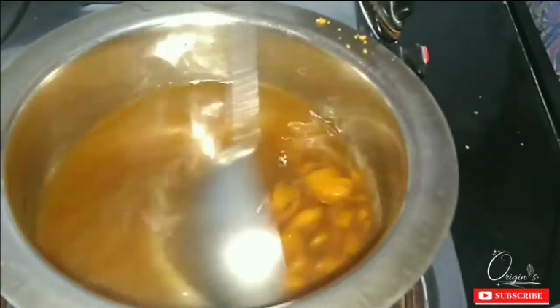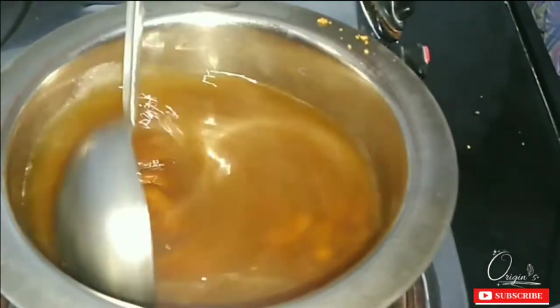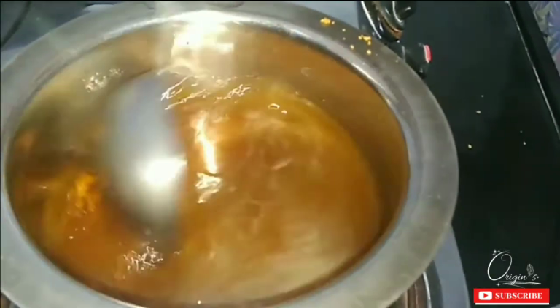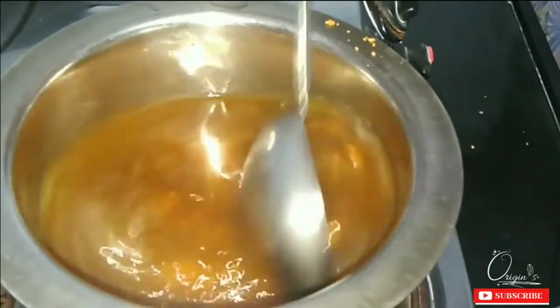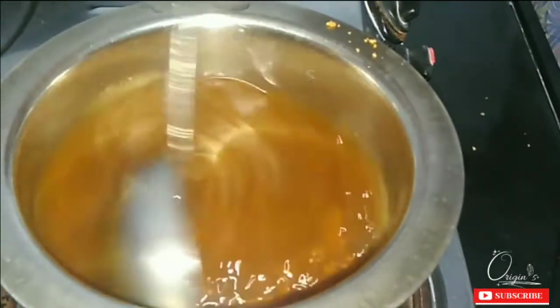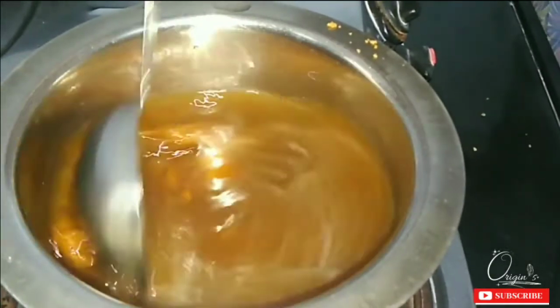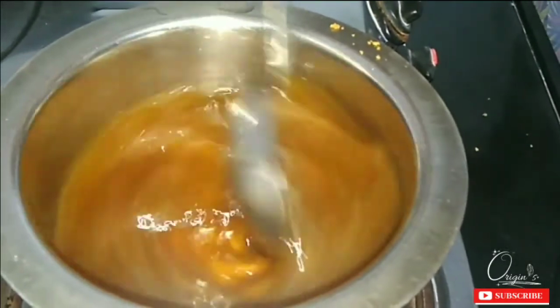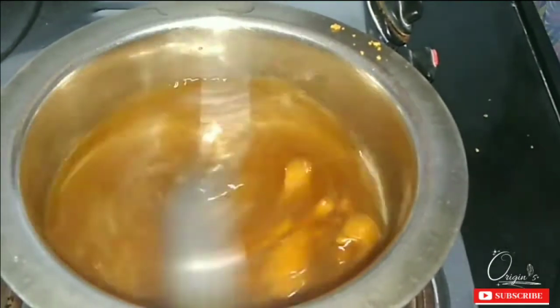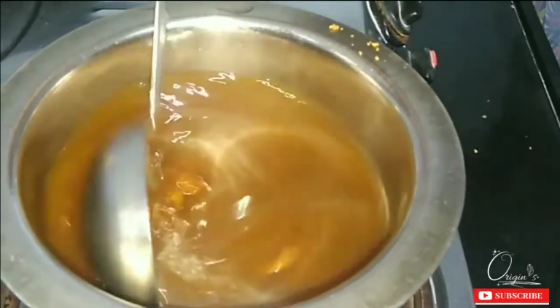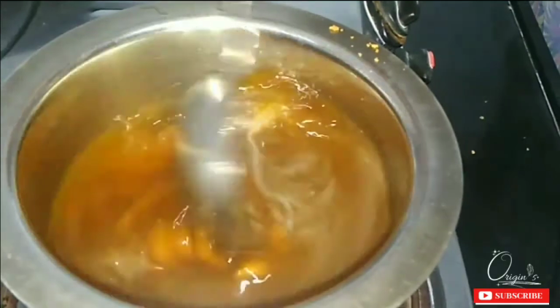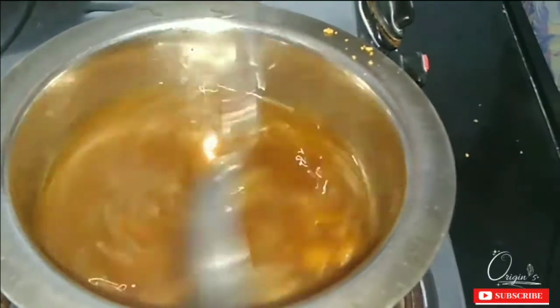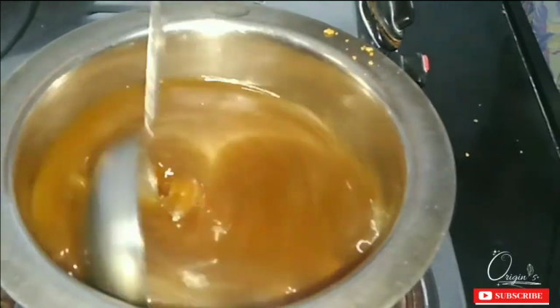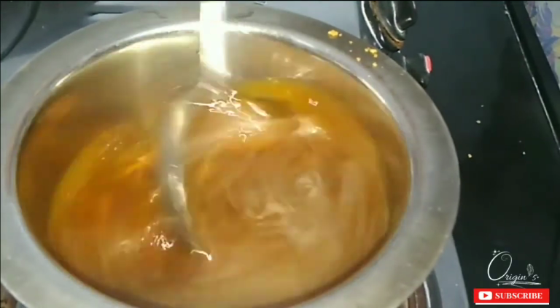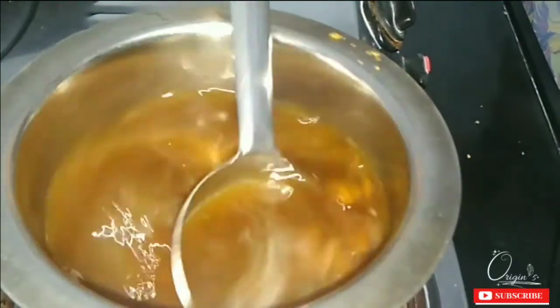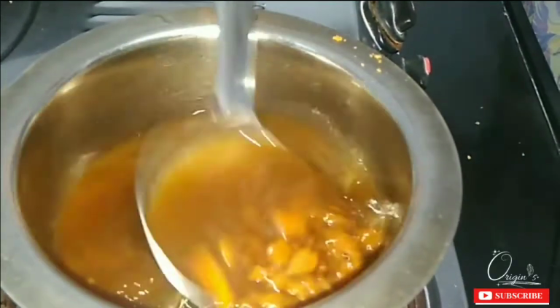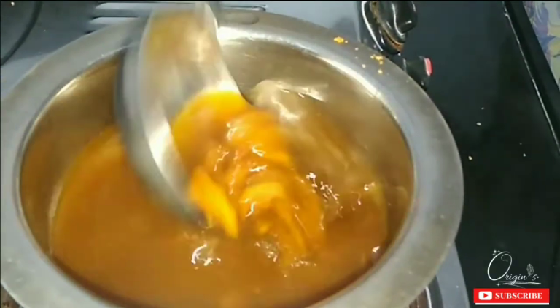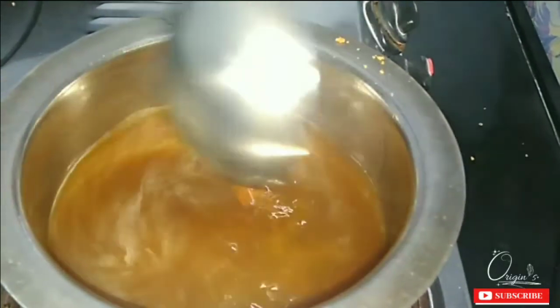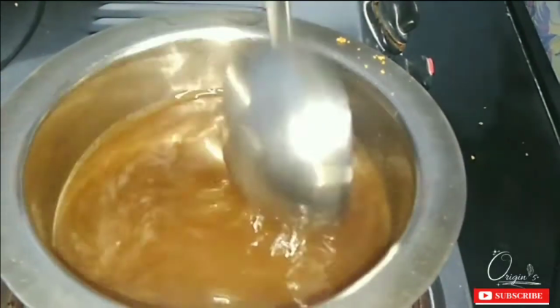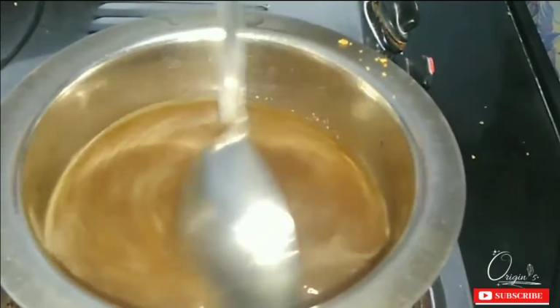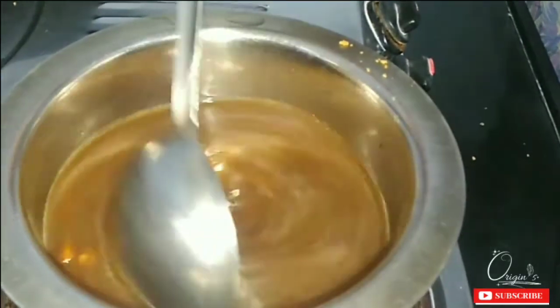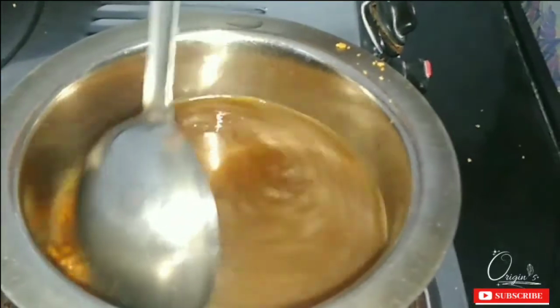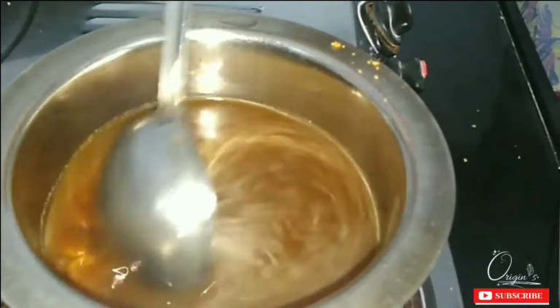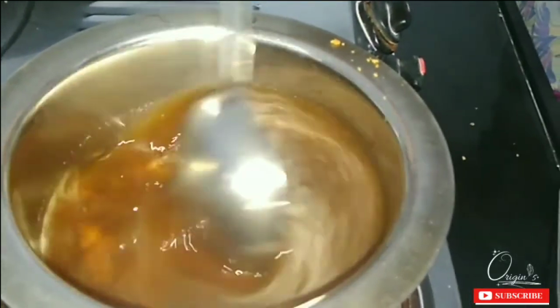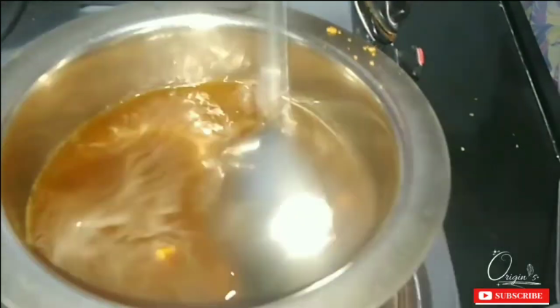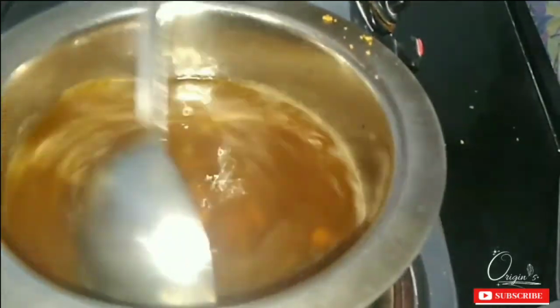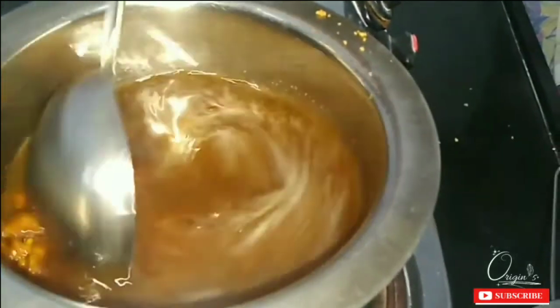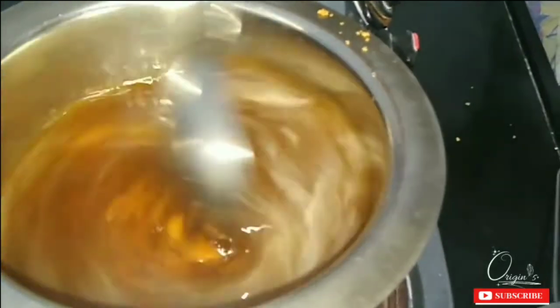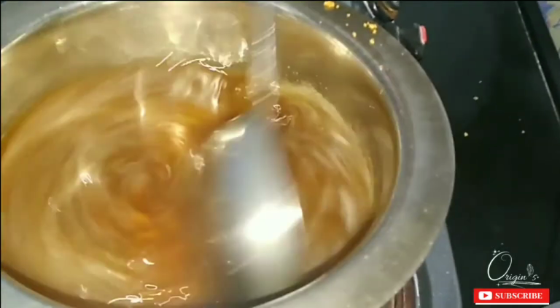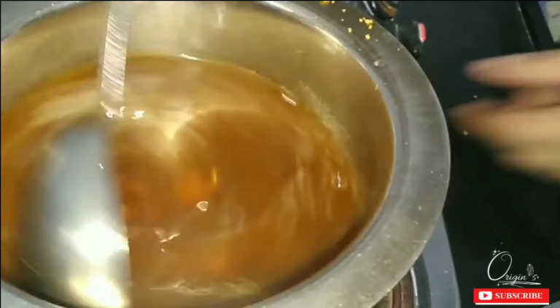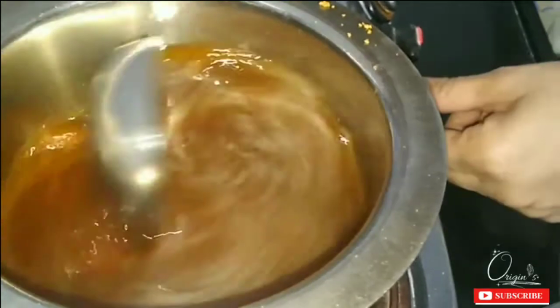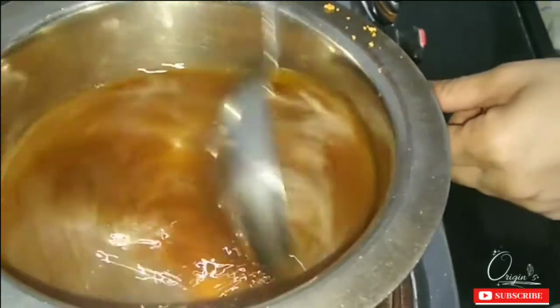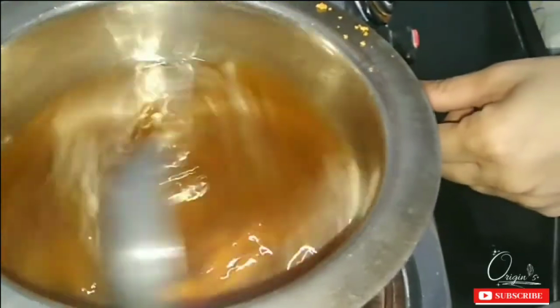You can also use it in hot water. You can also use it as brown sugar. We will mix it well because the mixture is coming together.